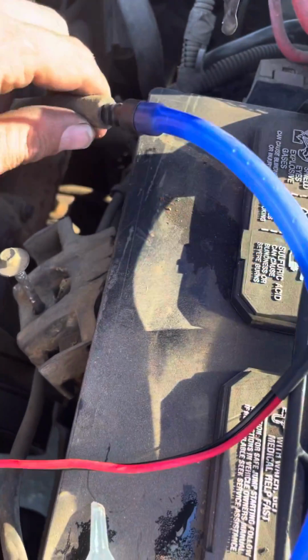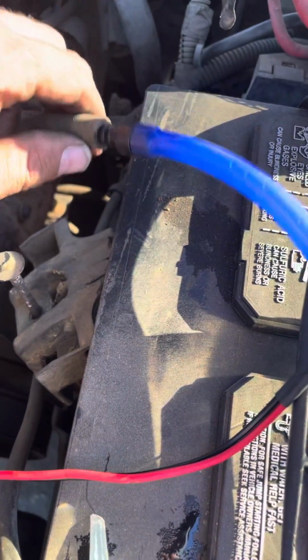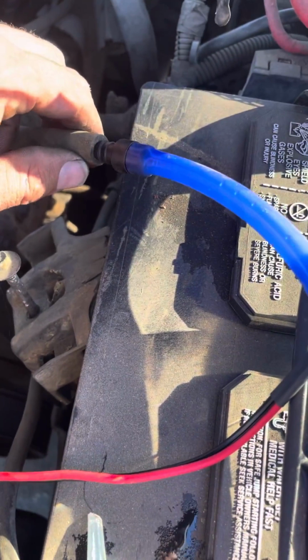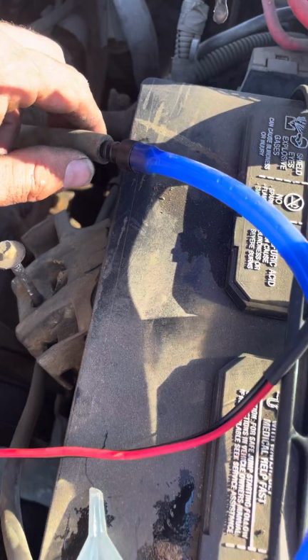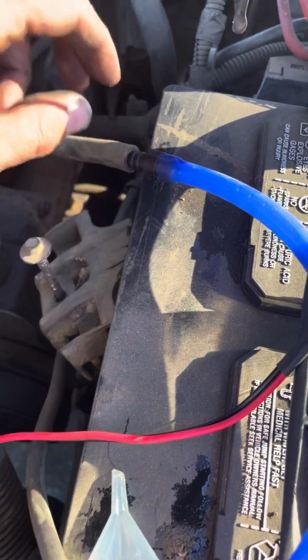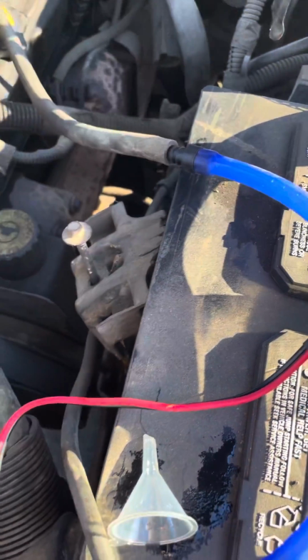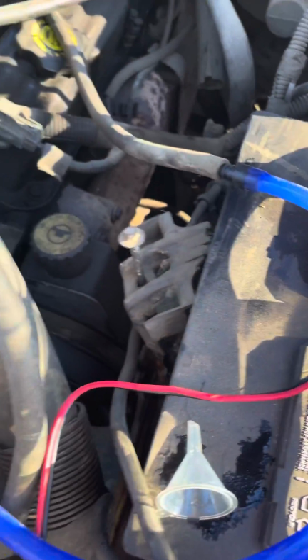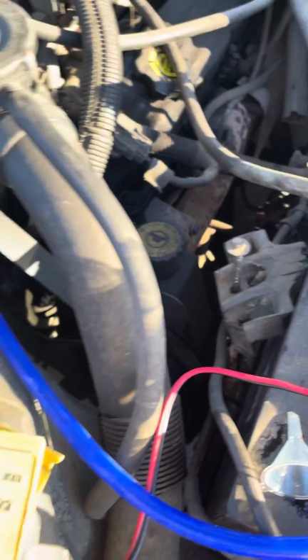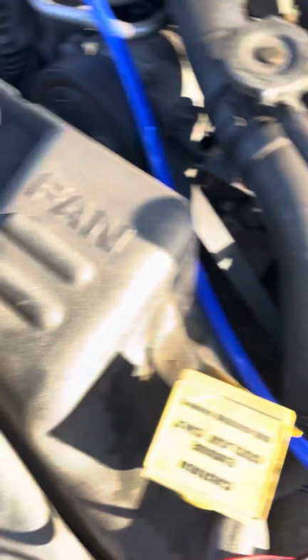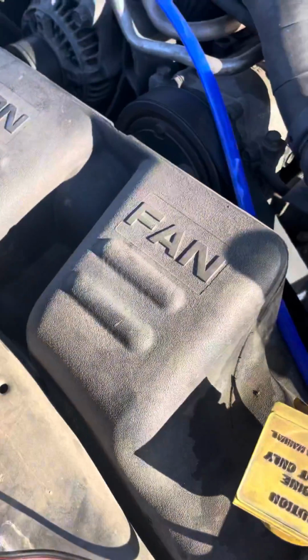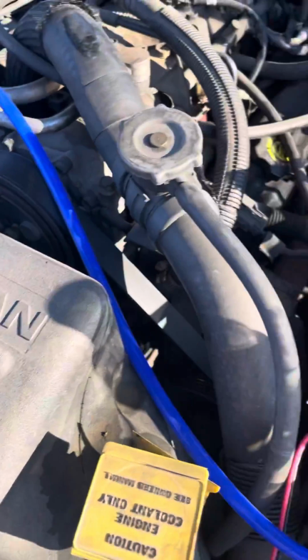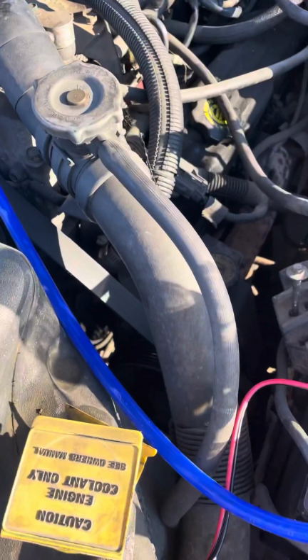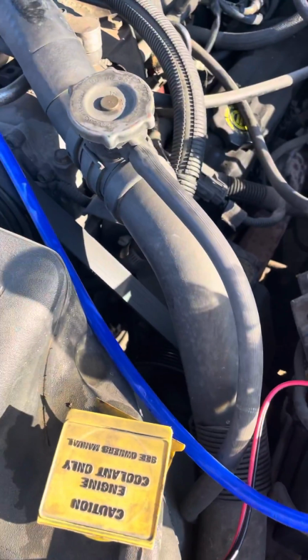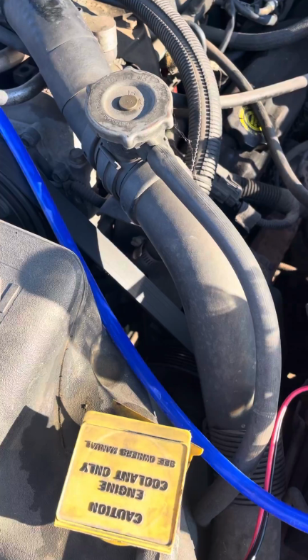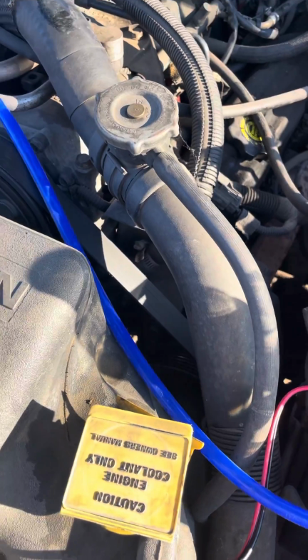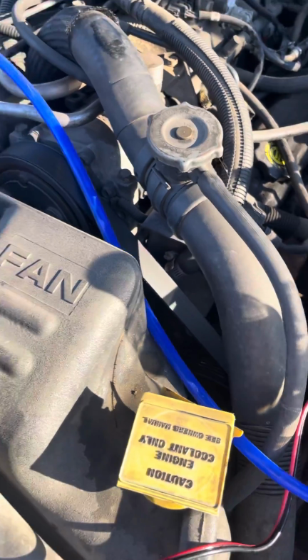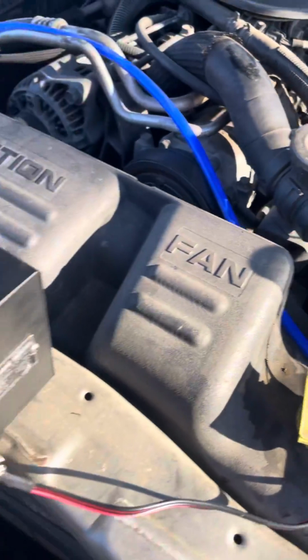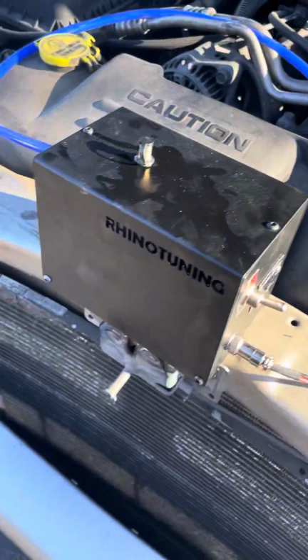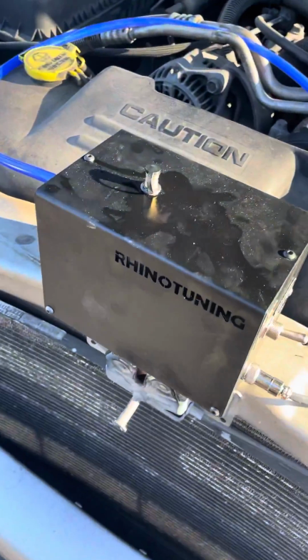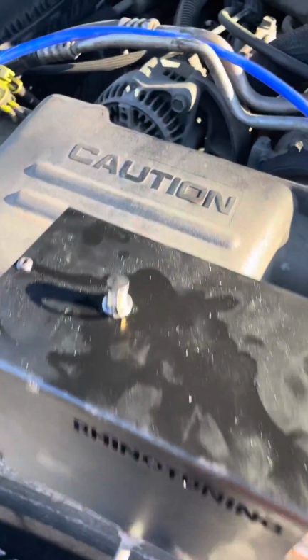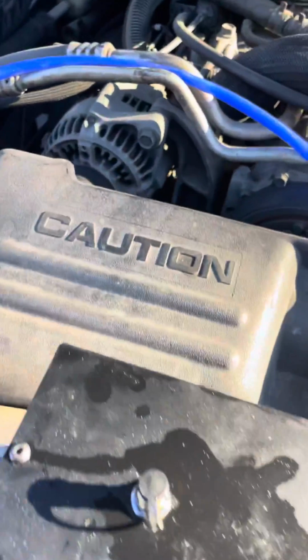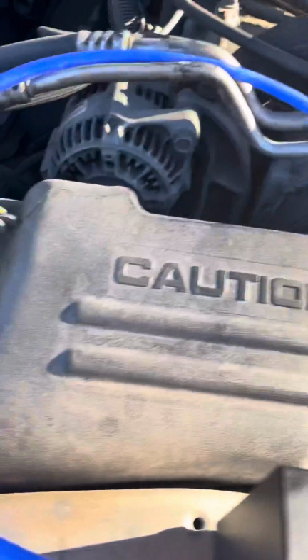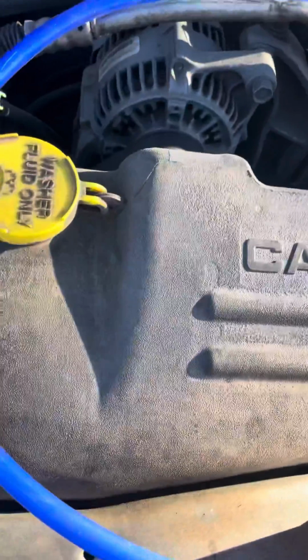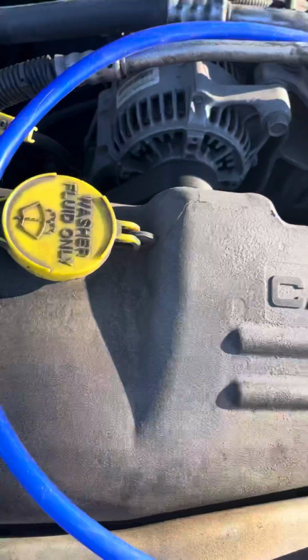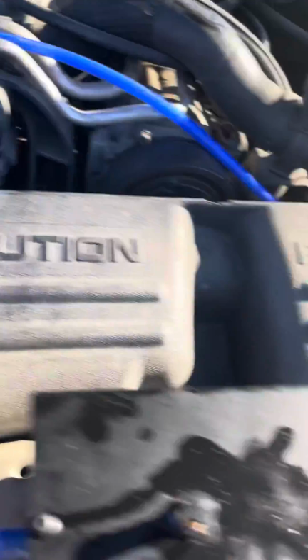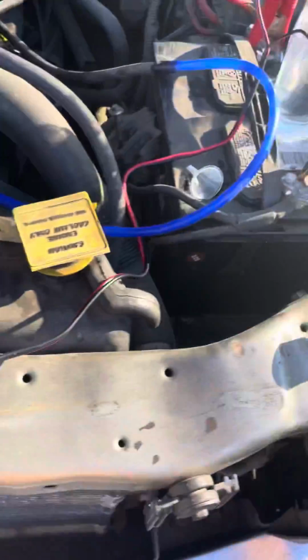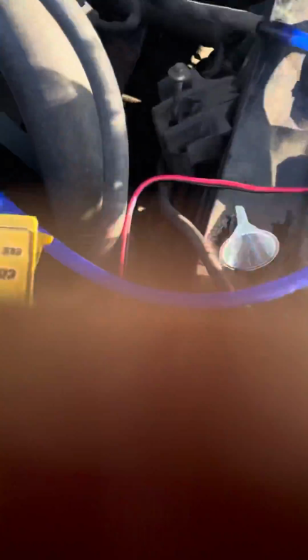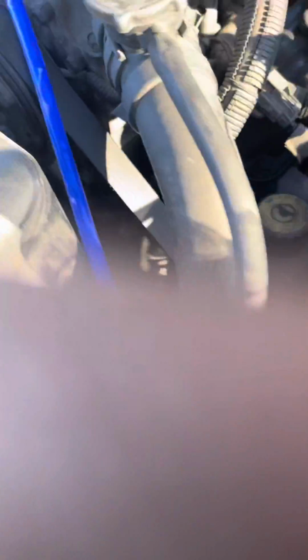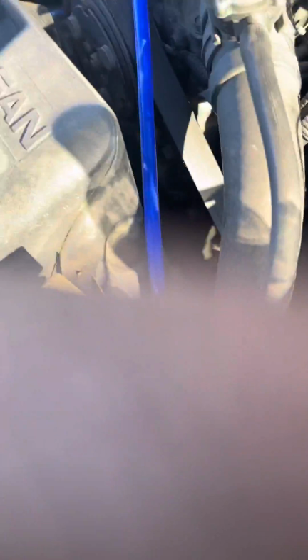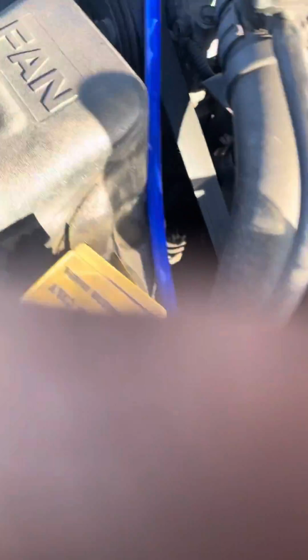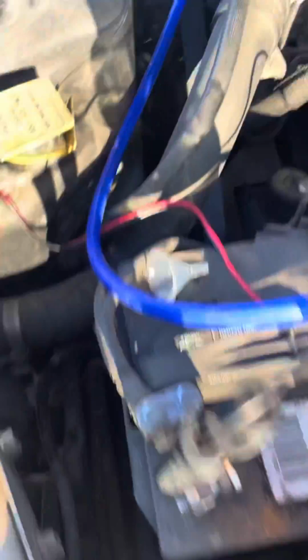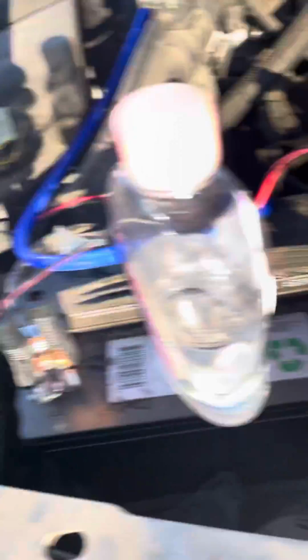It starts pumping smoke through this hose. Right now I just have it hooked to this port - we're trying to find the vacuum leak, so we'll give it a second, let it pump up some smoke, then figure out where it's coming from. Oh, see some smoke back there.